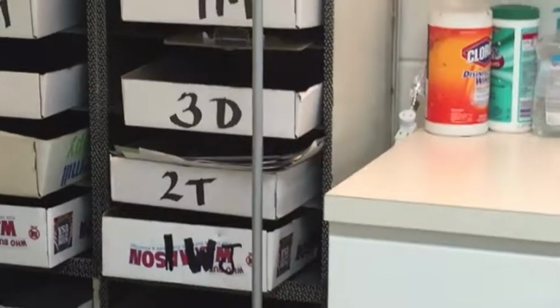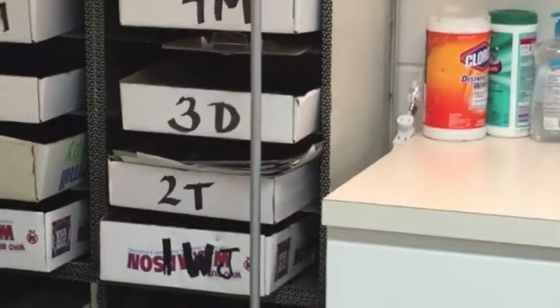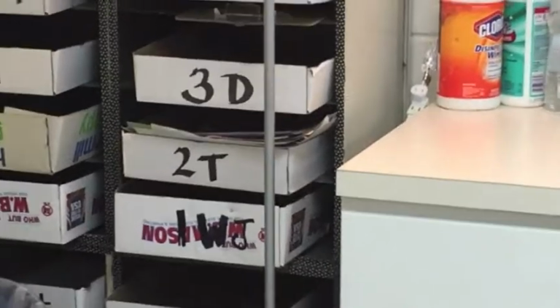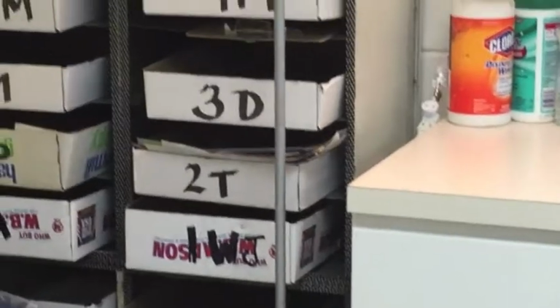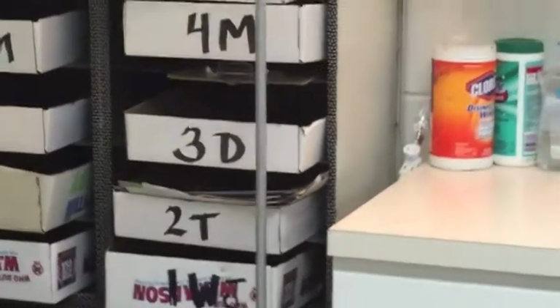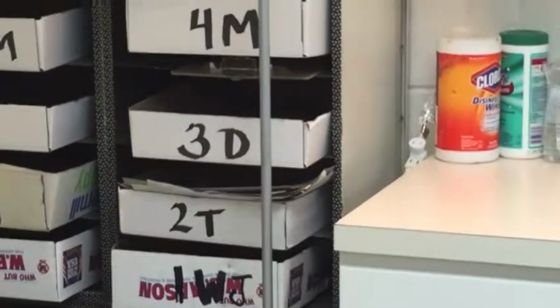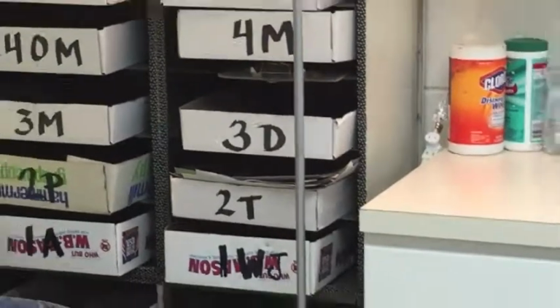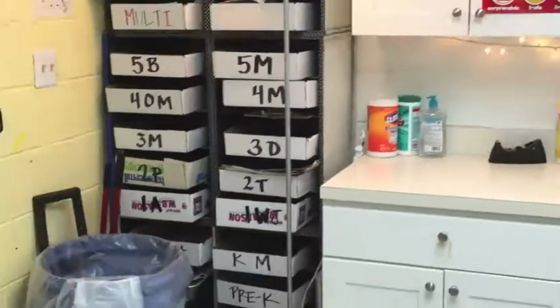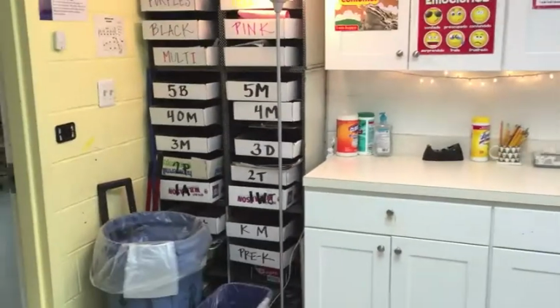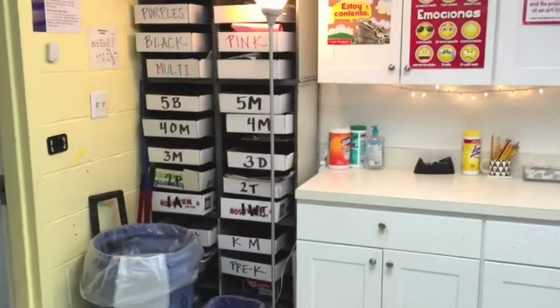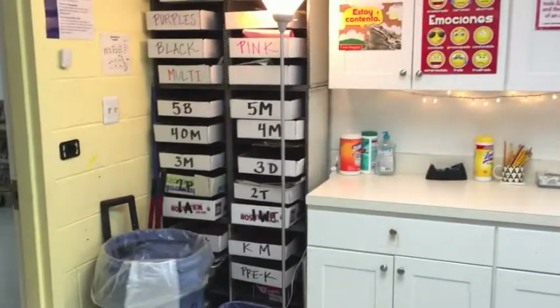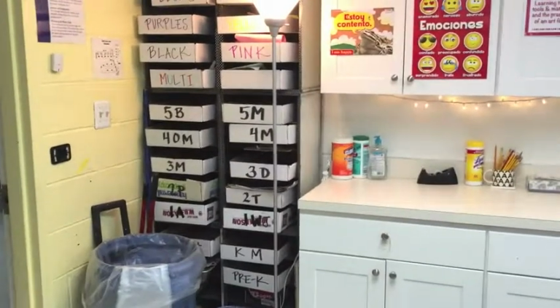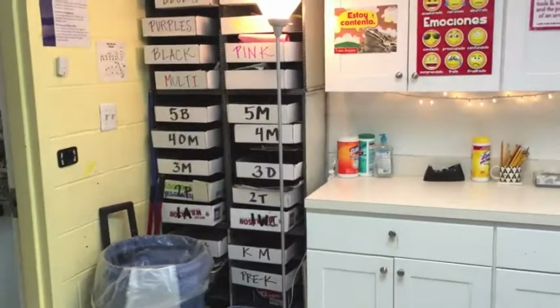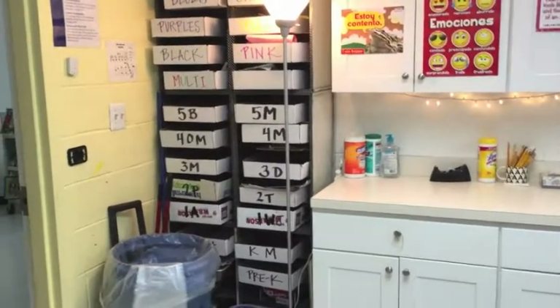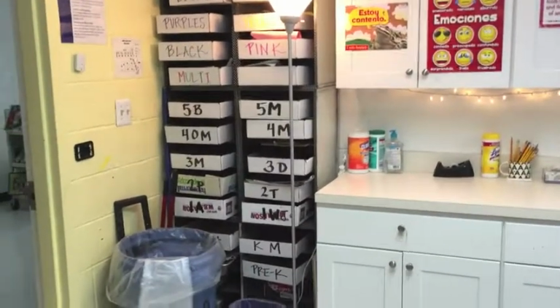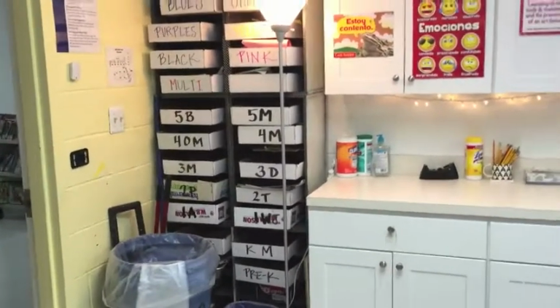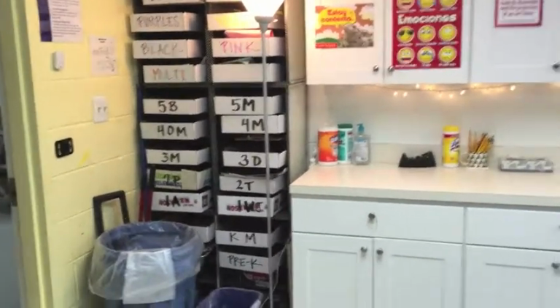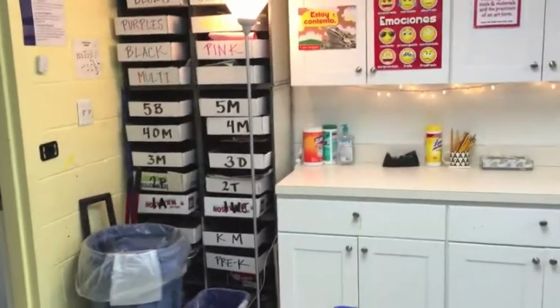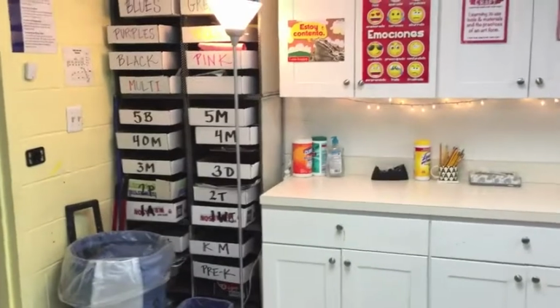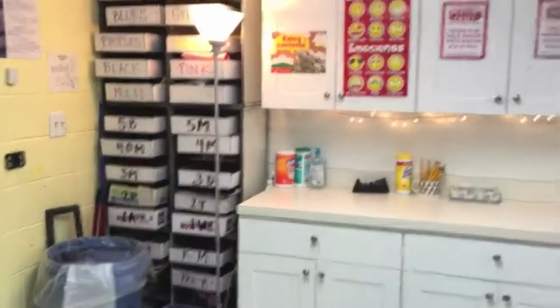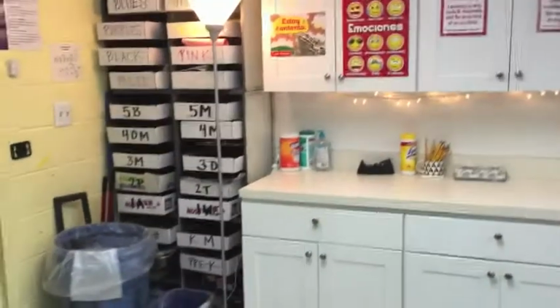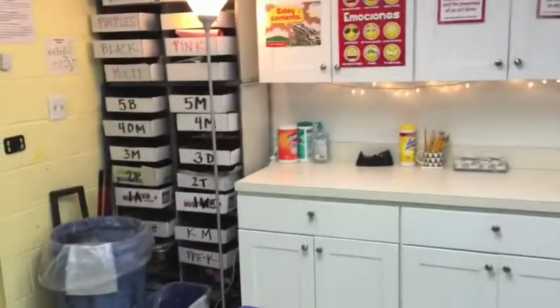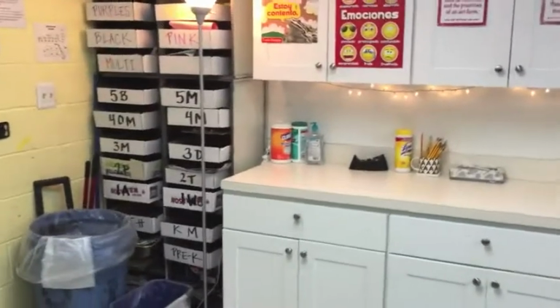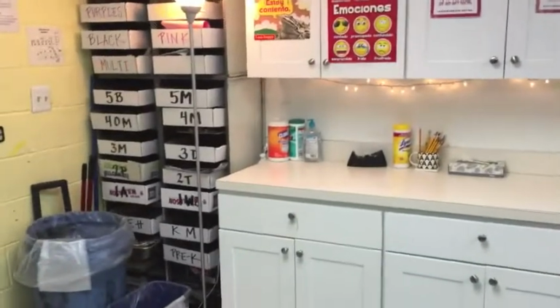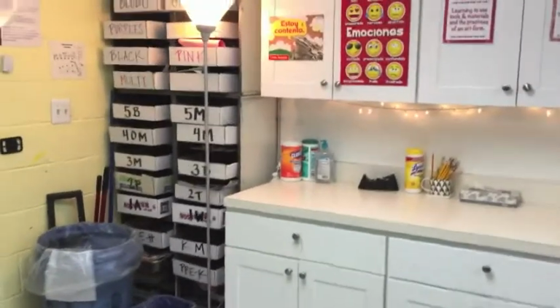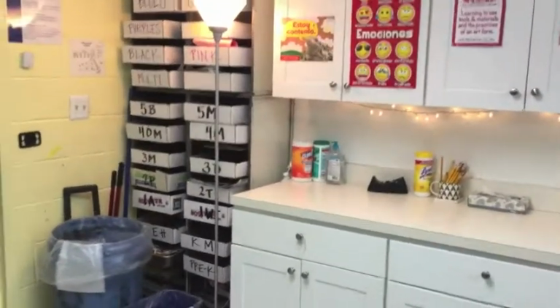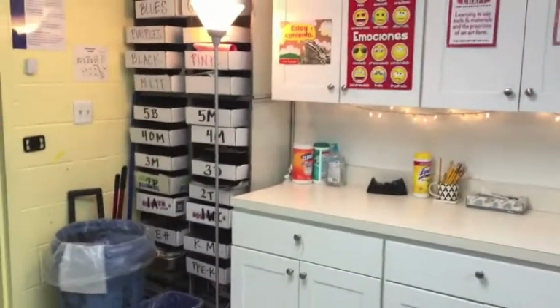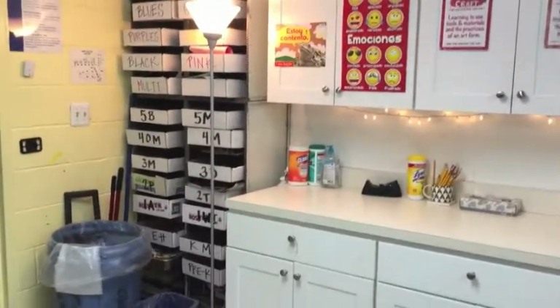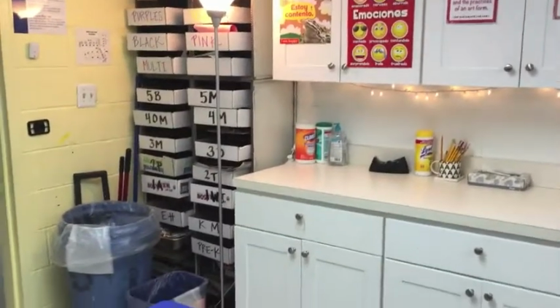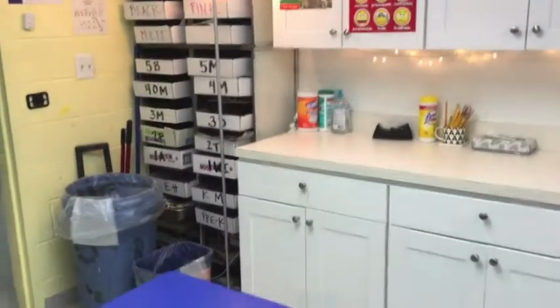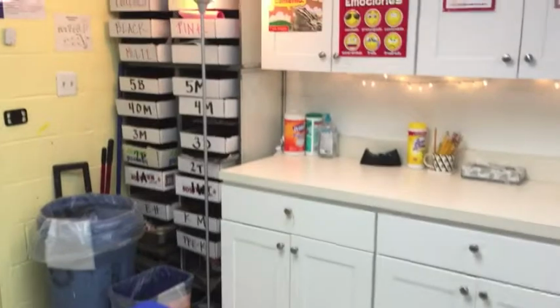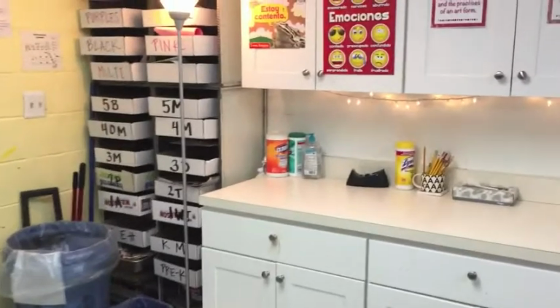Do you get what I'm saying? Do you get the picture? I think you do — you guys are pretty smart! Those class codes need to be on your artwork if you want to get it back. It really helps the teacher keep everybody organized, because I want to give you your beautiful masterpieces back.